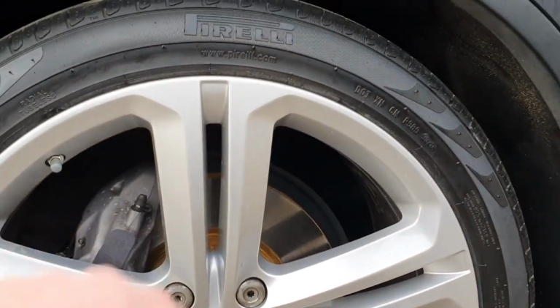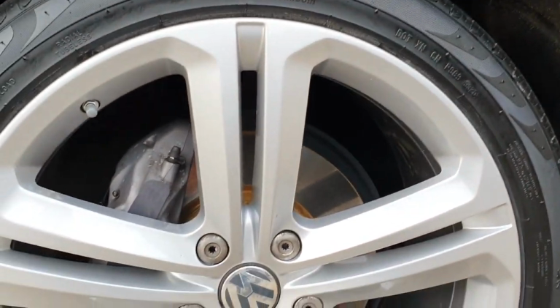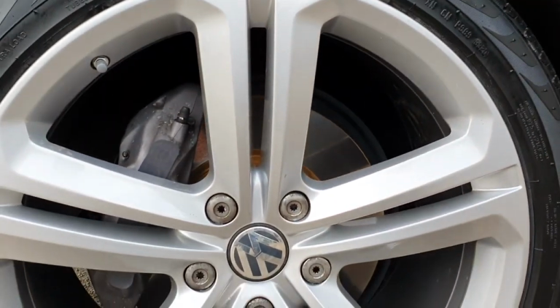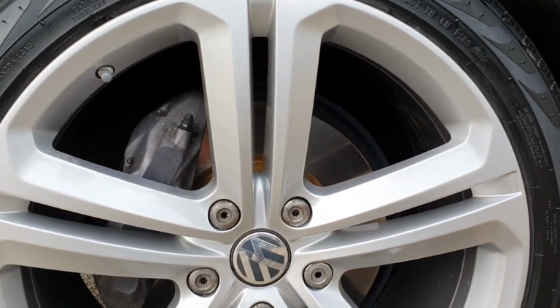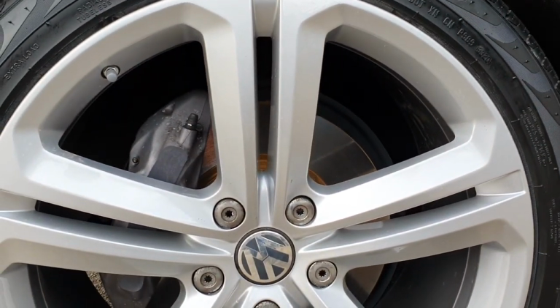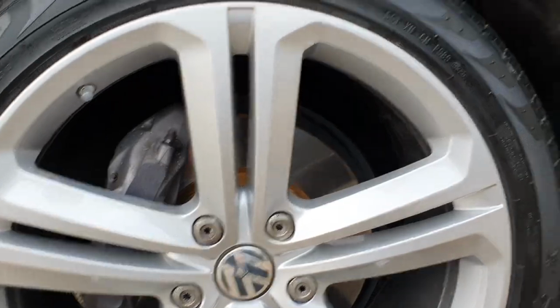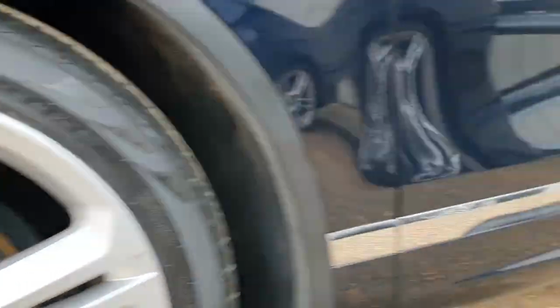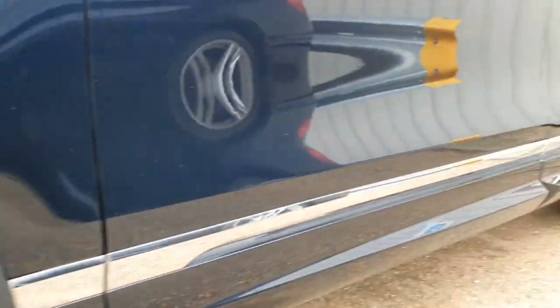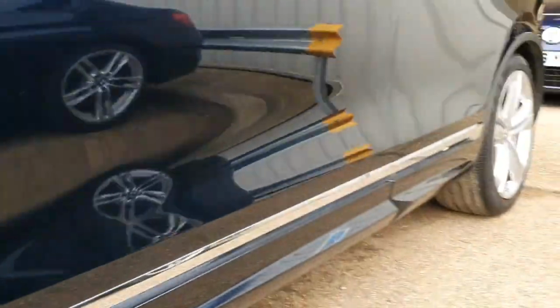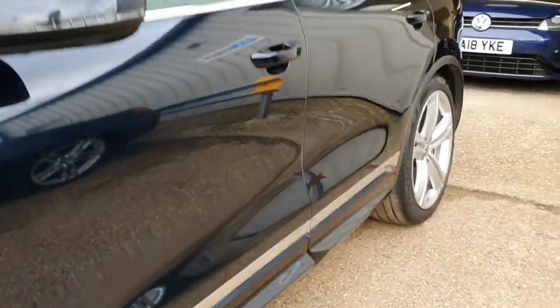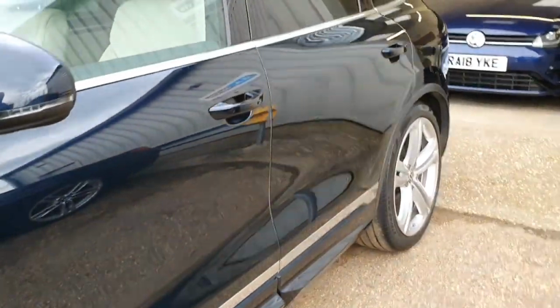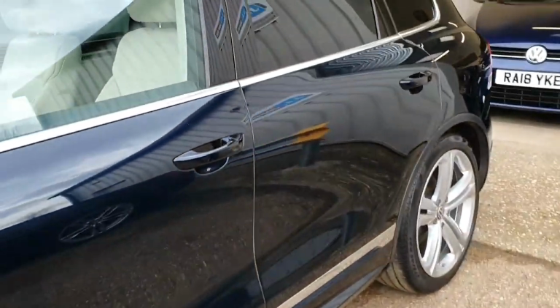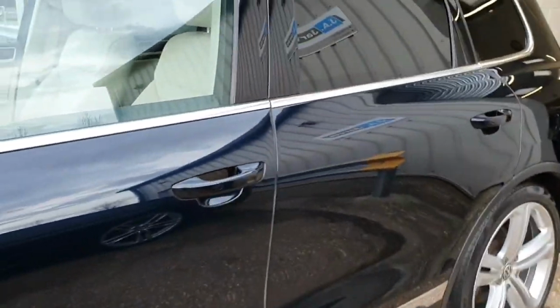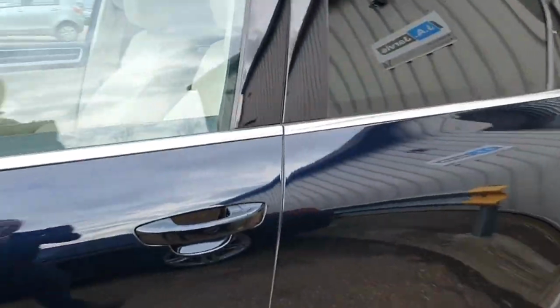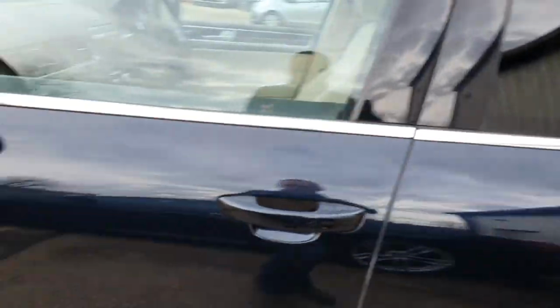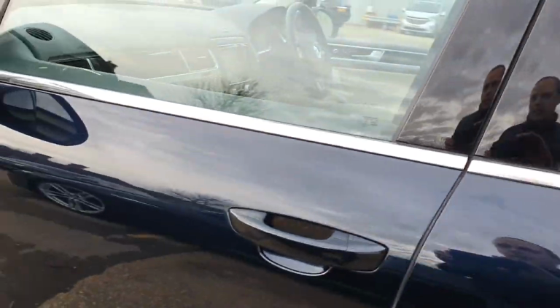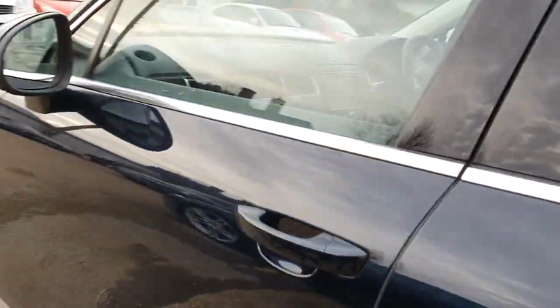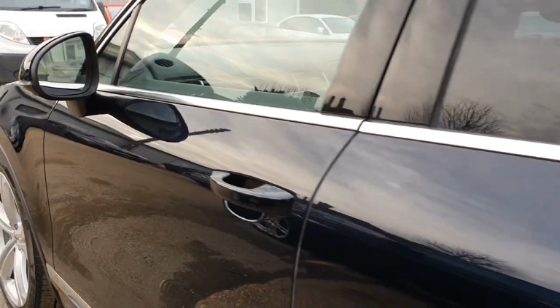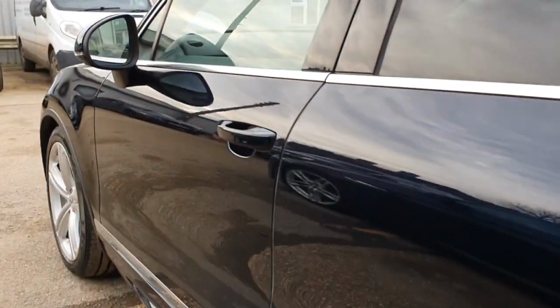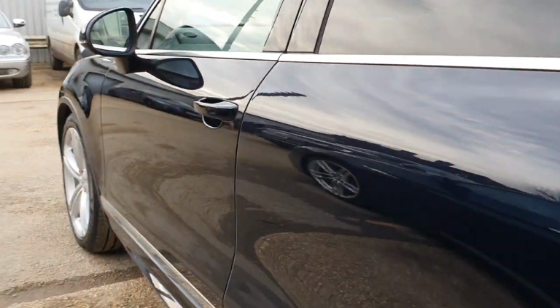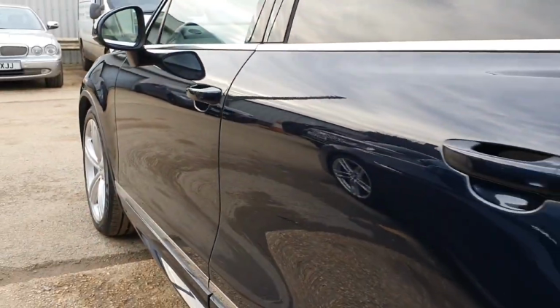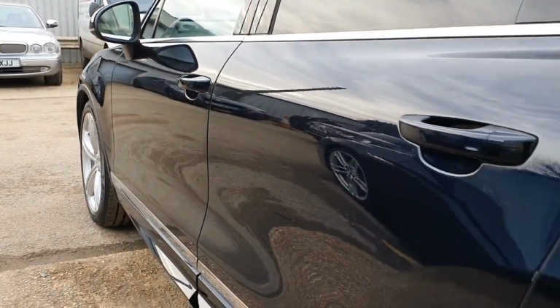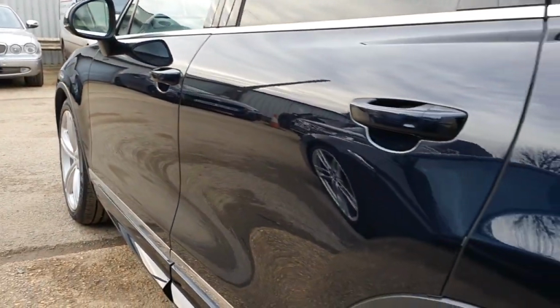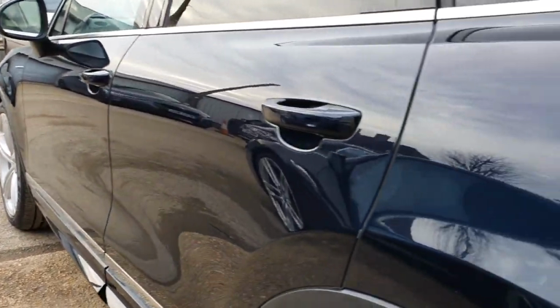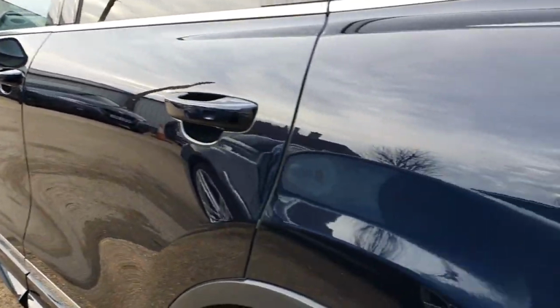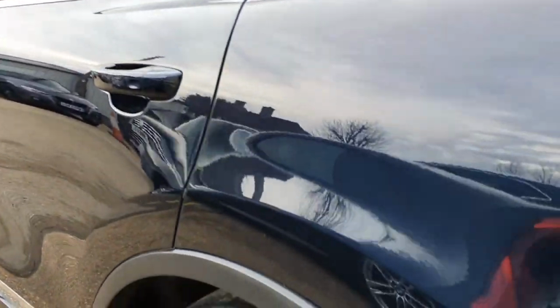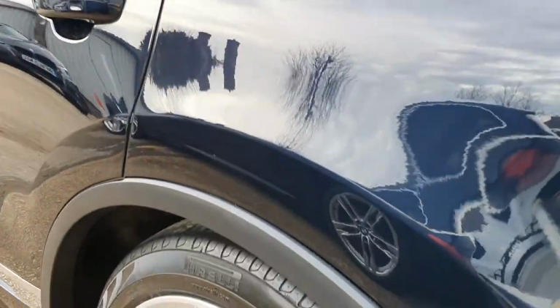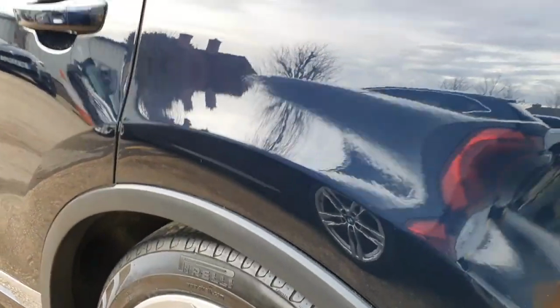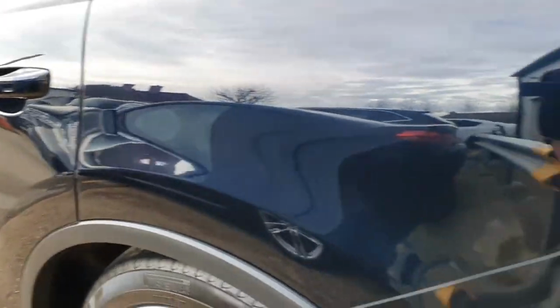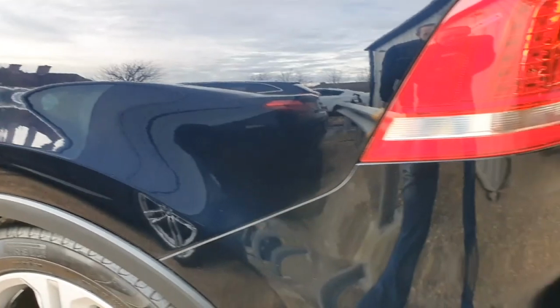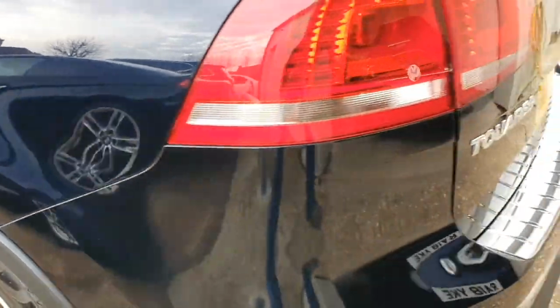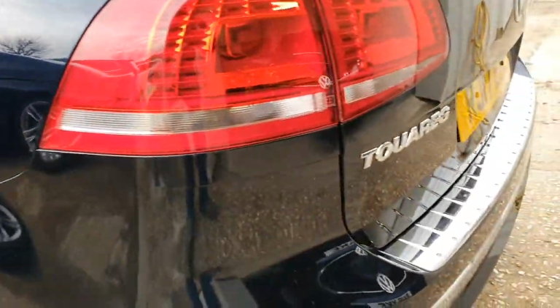We also have brand new brake discs on the front. The rear discs are all in very good condition, and if we just come down the passenger side here you'll see the paintwork is all completely unmarked and in absolutely lovely order.